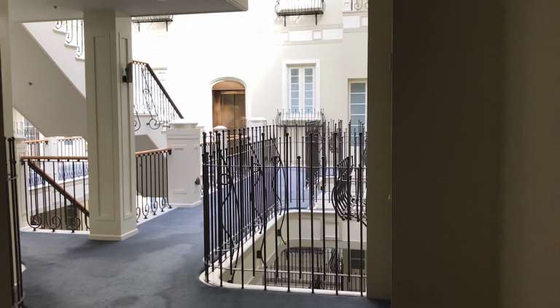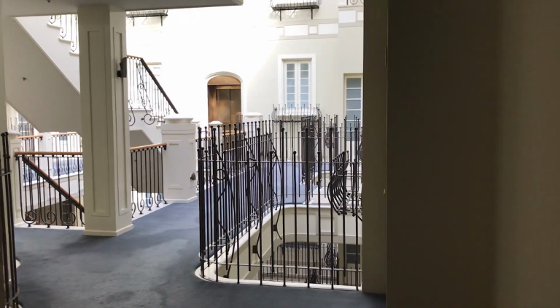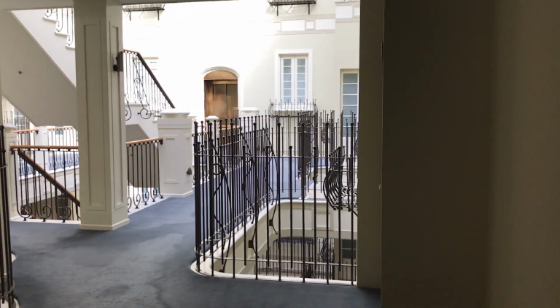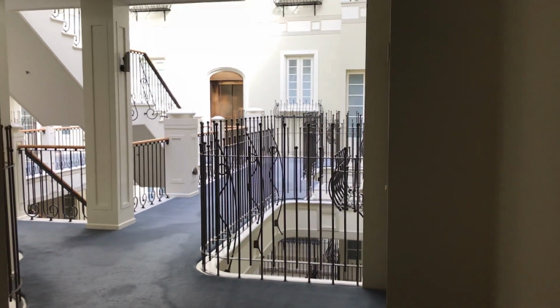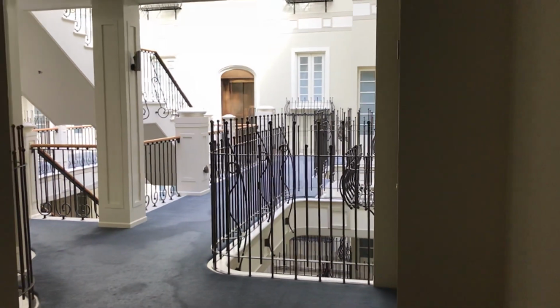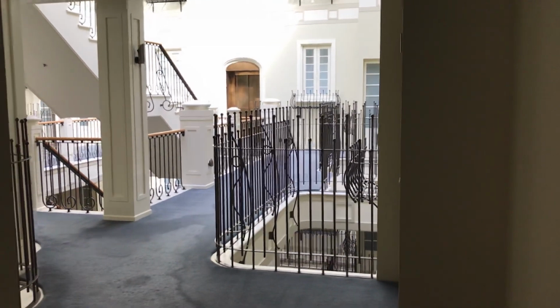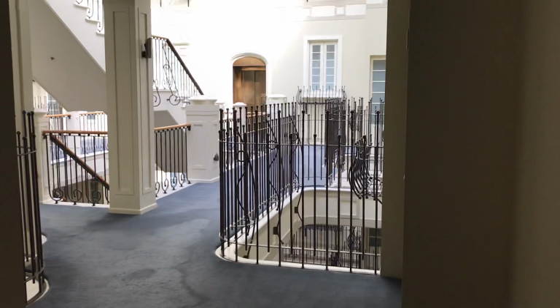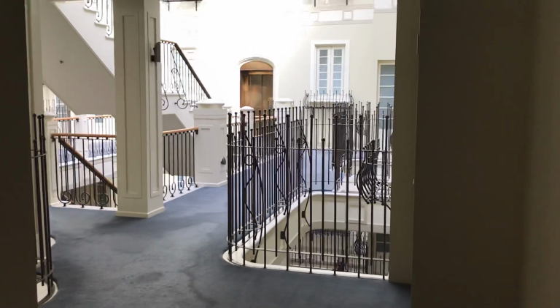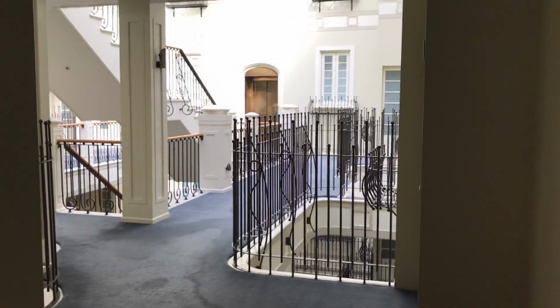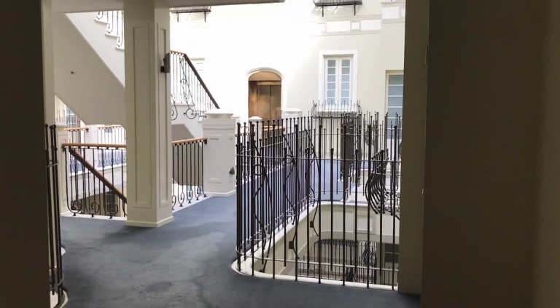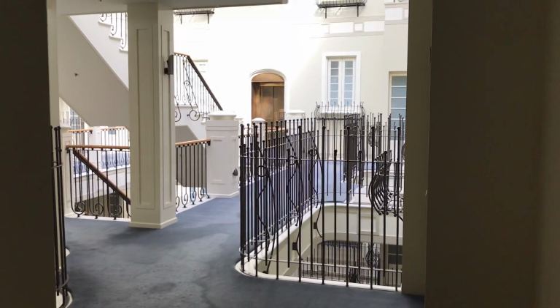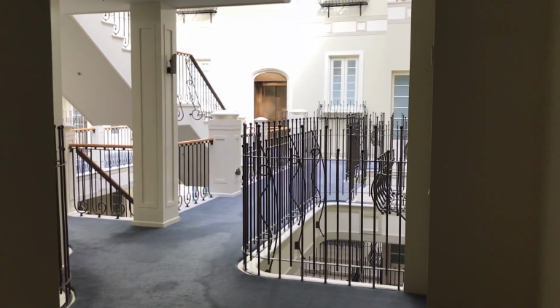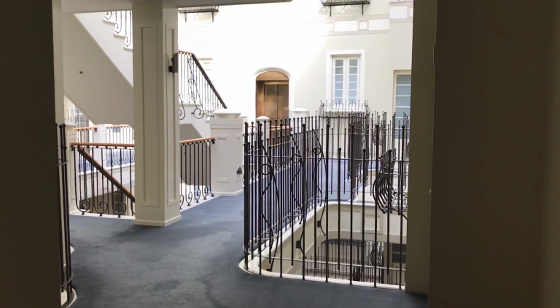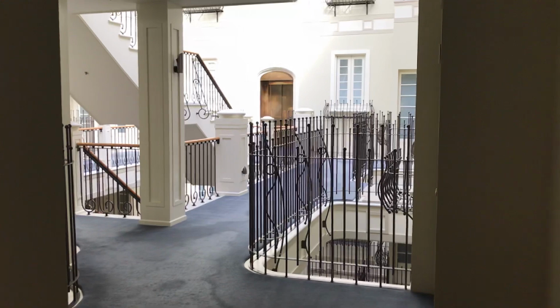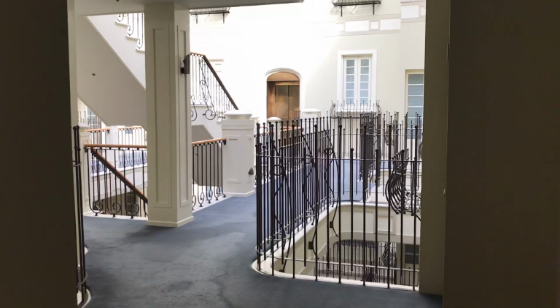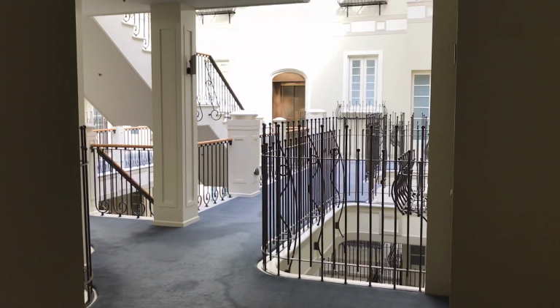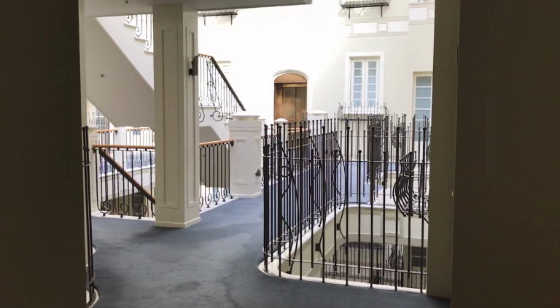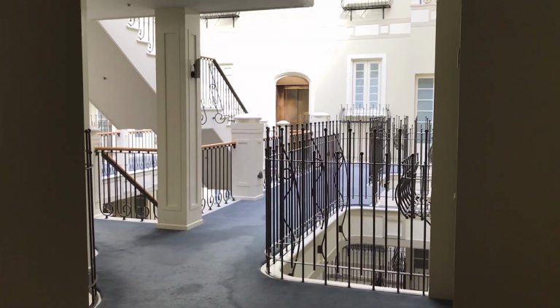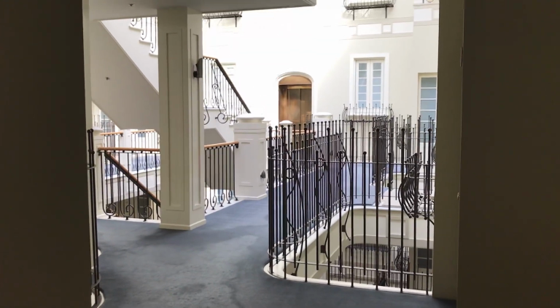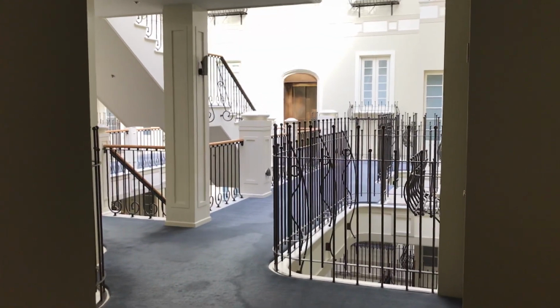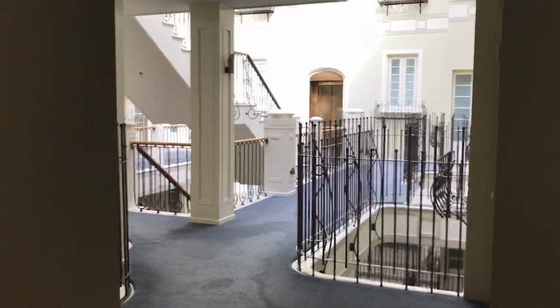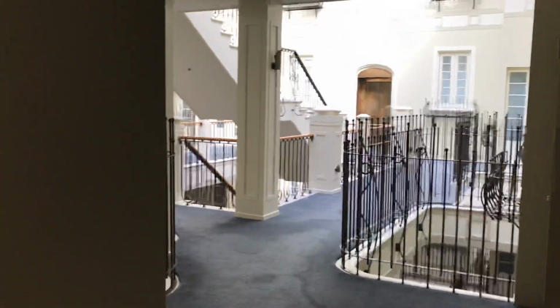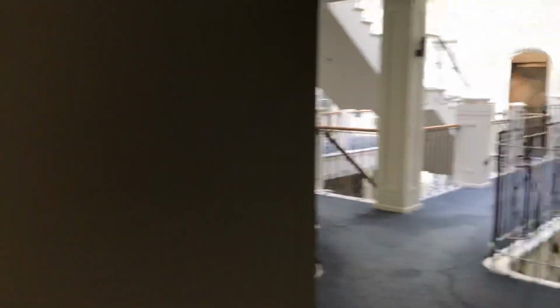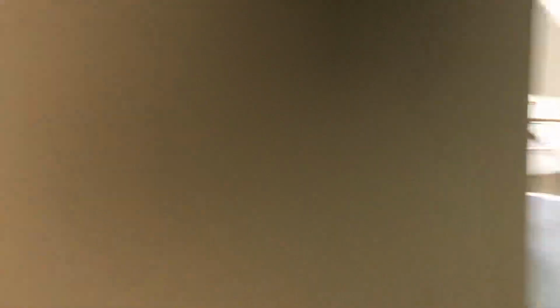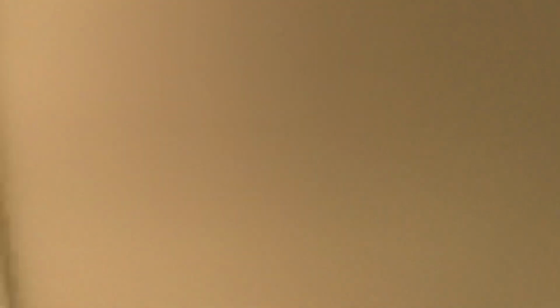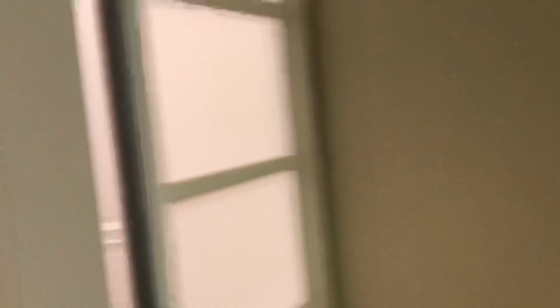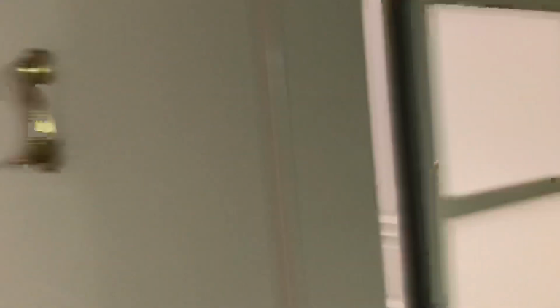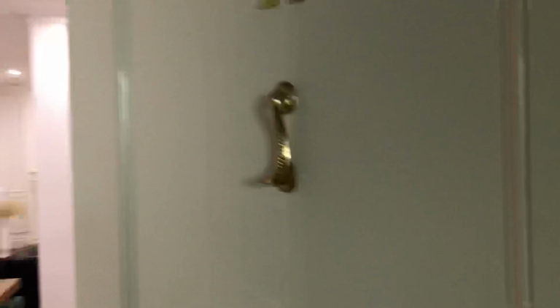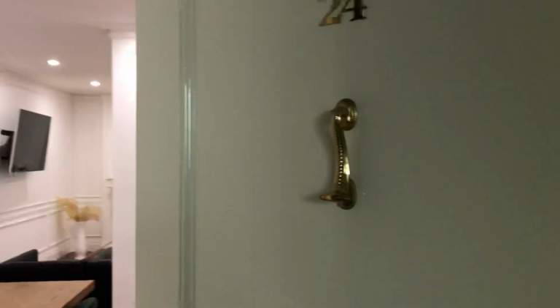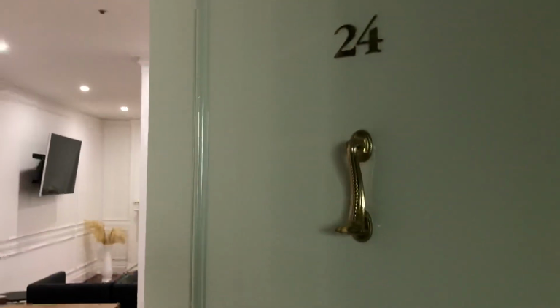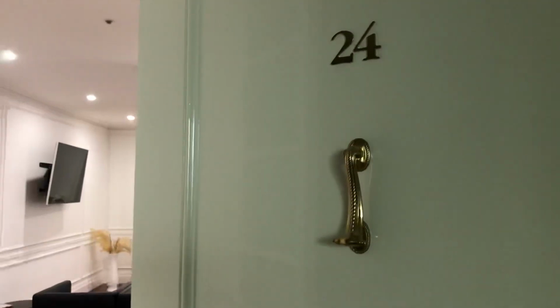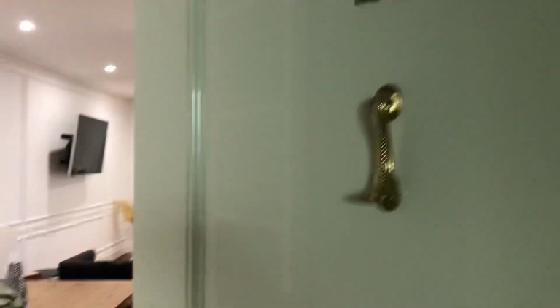Hi, this is Susie from Hocking Stewartfeld Property. I'm standing in the George's apartment building at 180 Little Collins Street and I'm about to show you through unit 24.